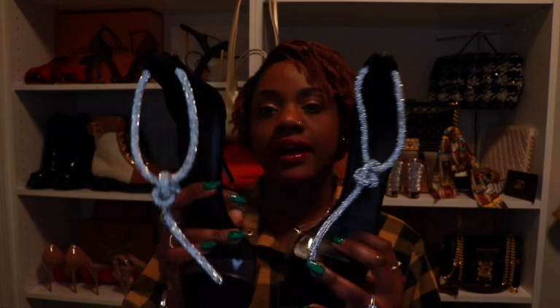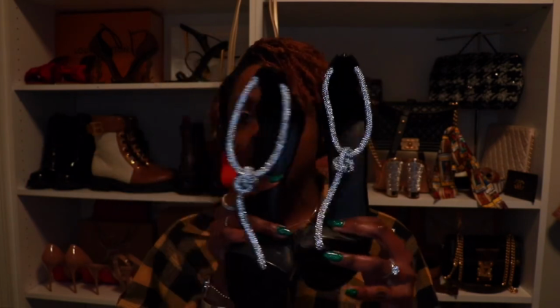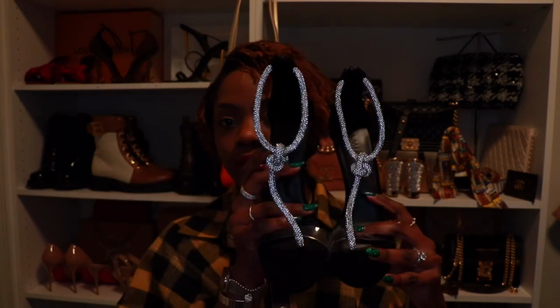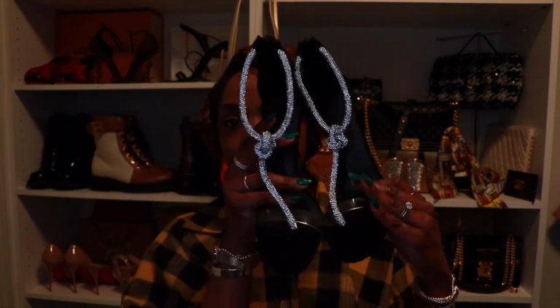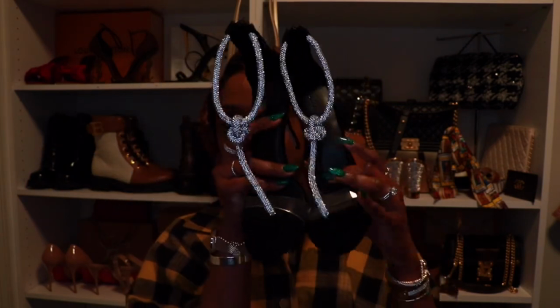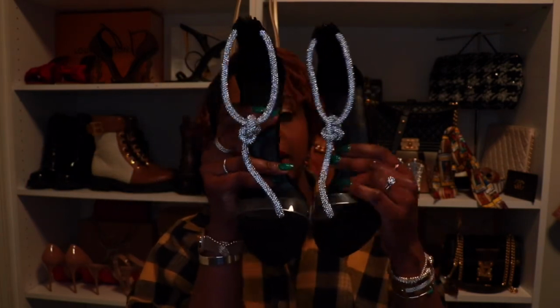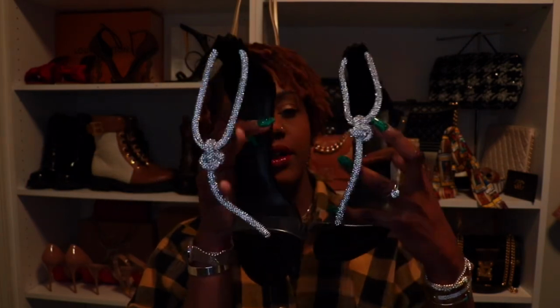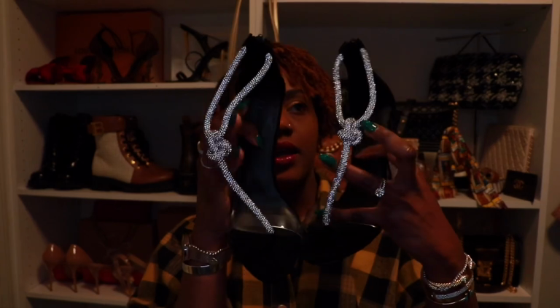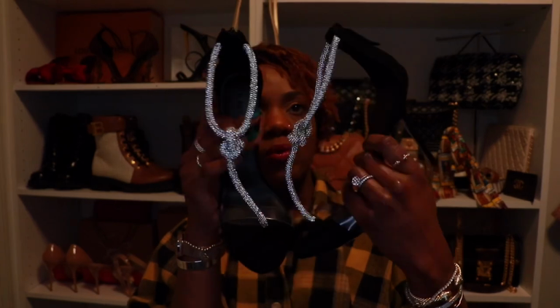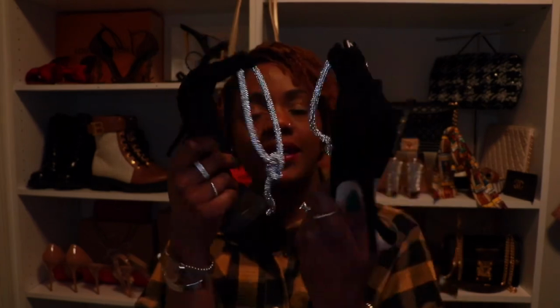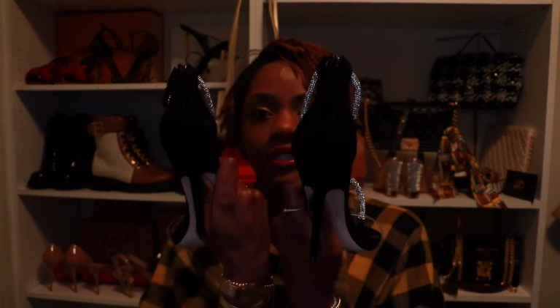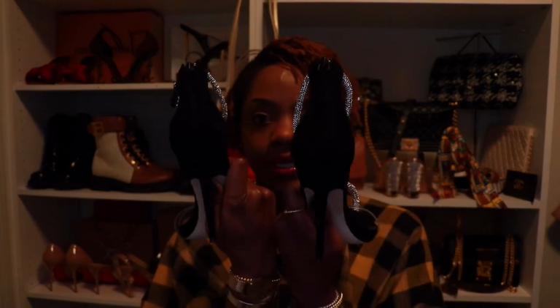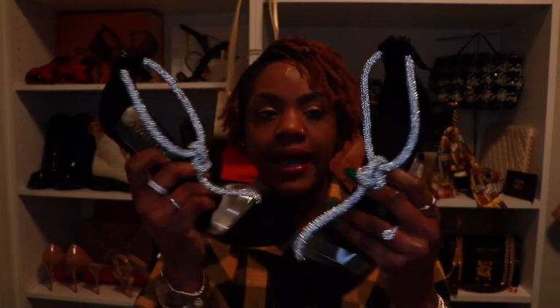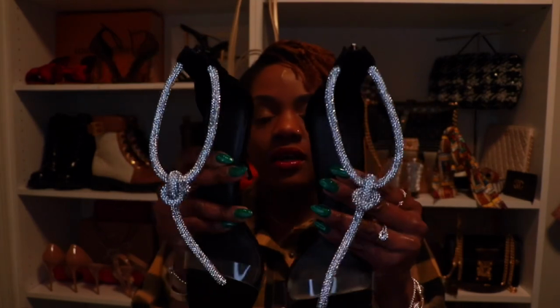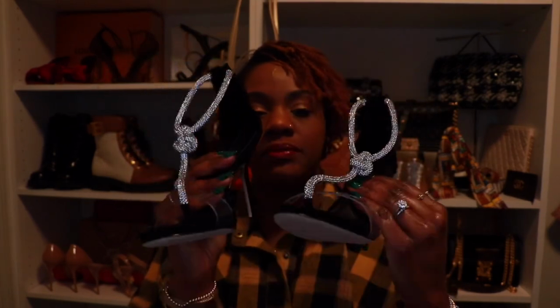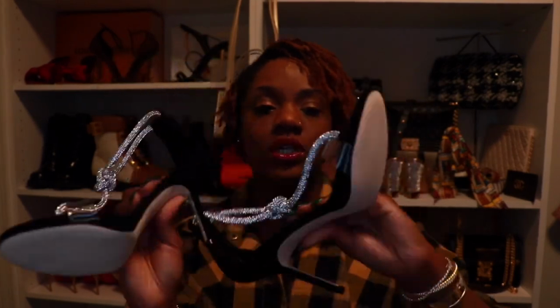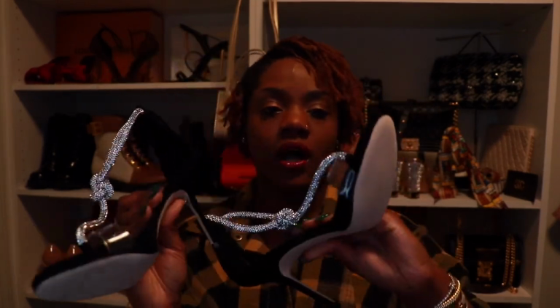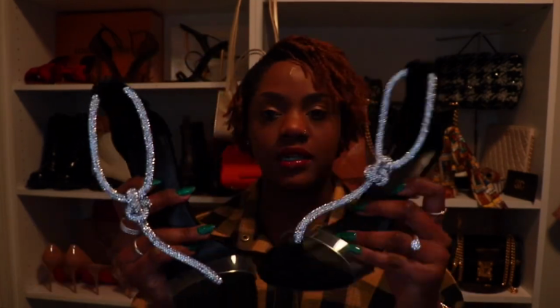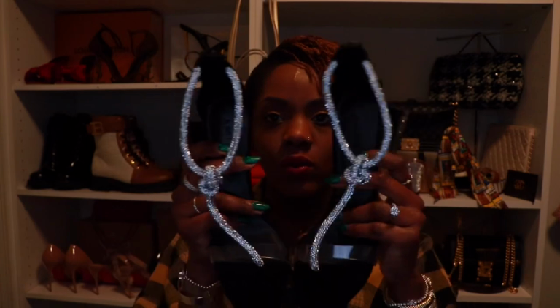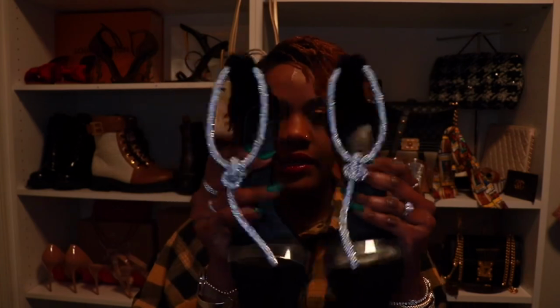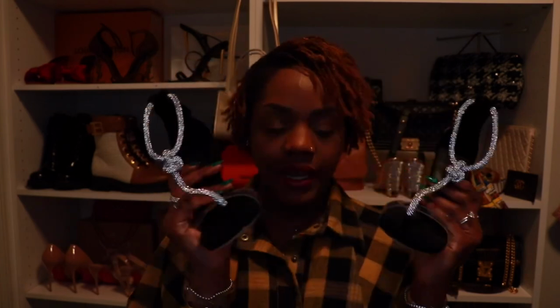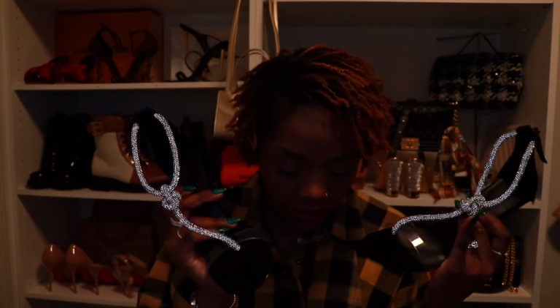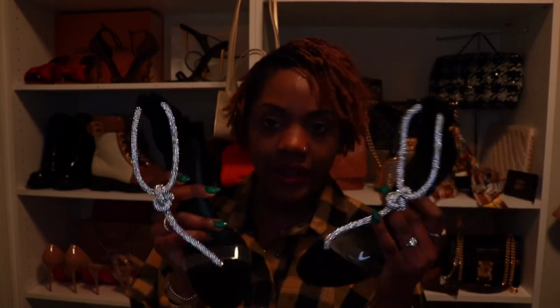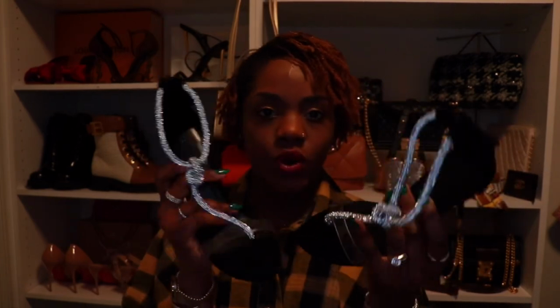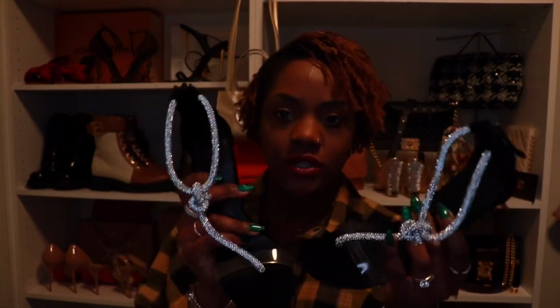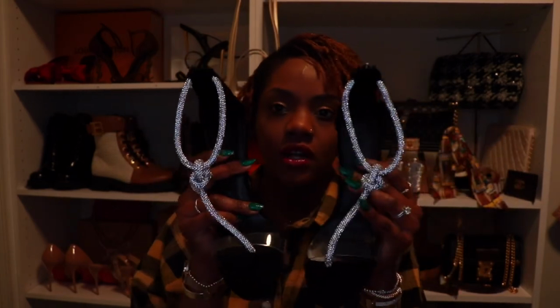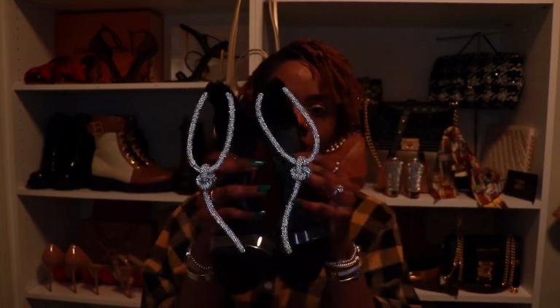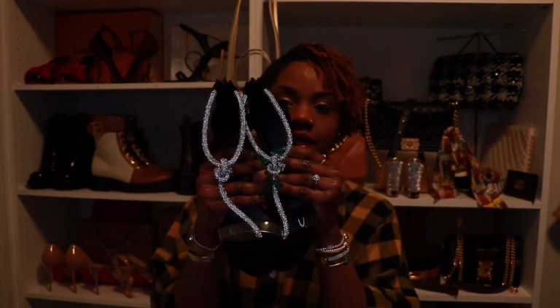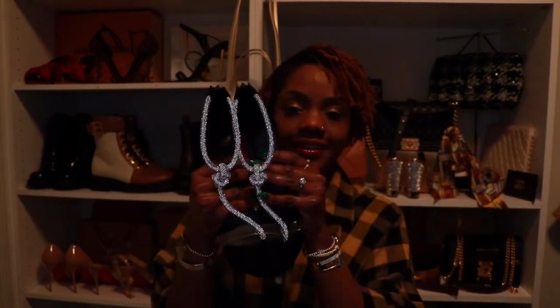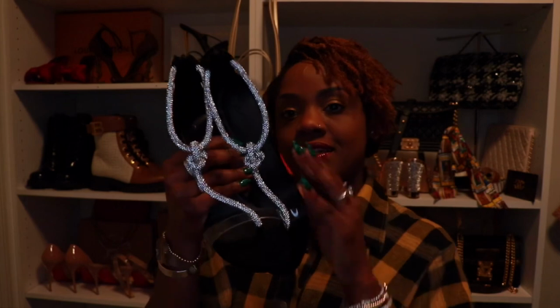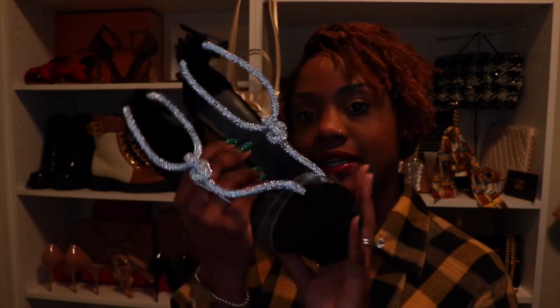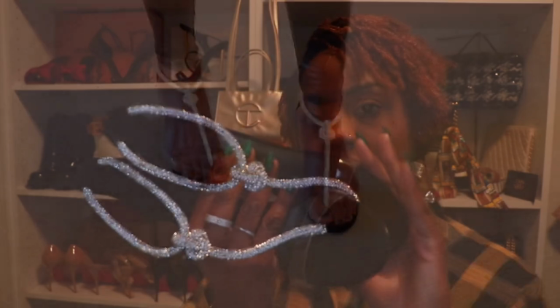I really think they're cute. I love this knot that's on them — the rope effect. They're zipped in the back. She makes really good products, they're high quality. I think they were like $450 or something like that. Let's go ahead and try them on.